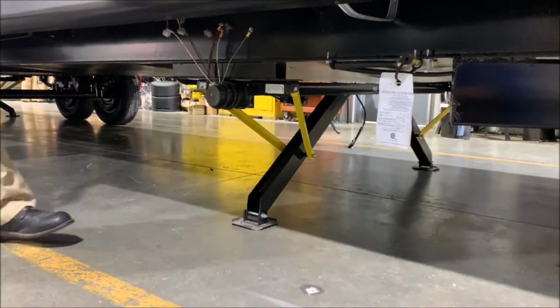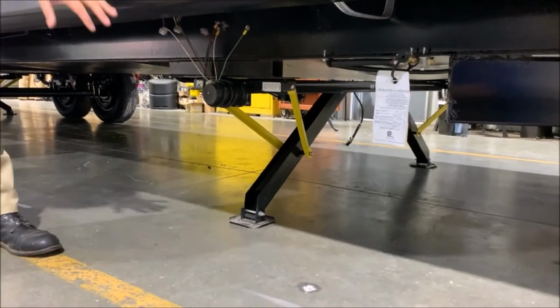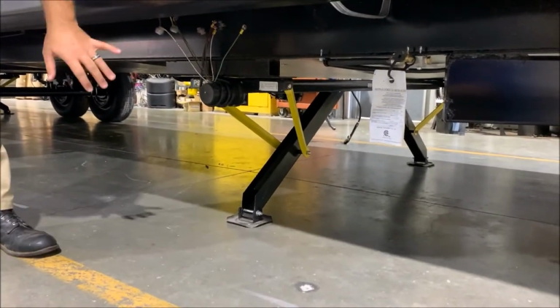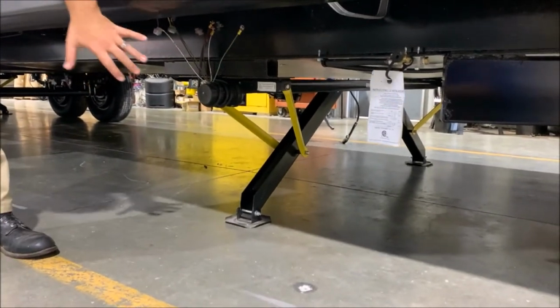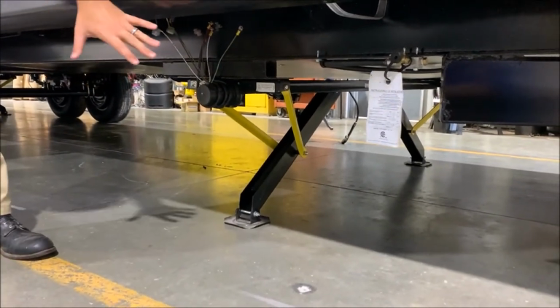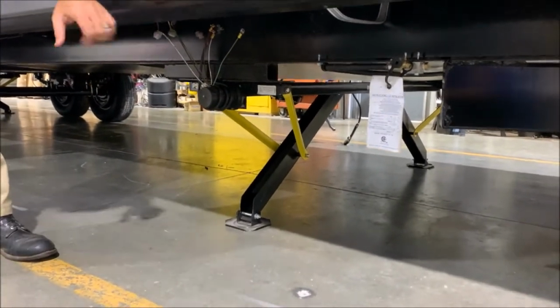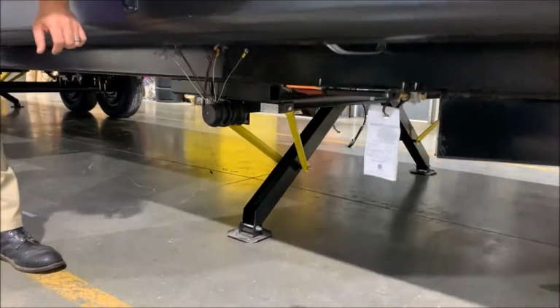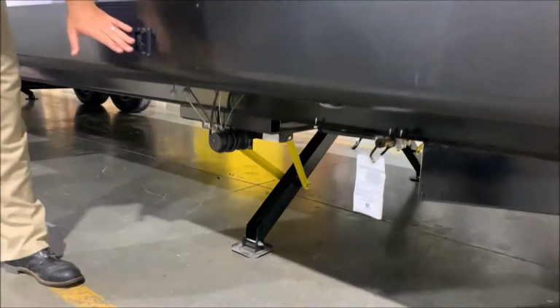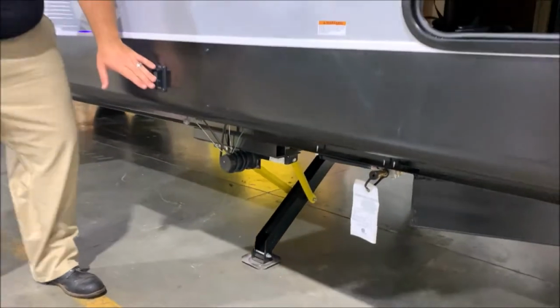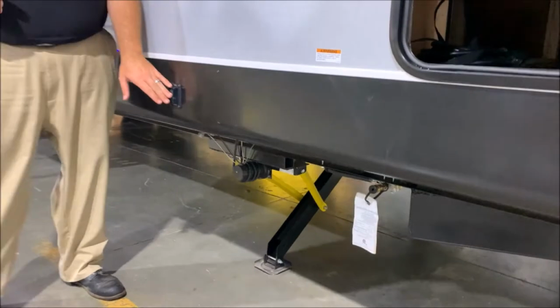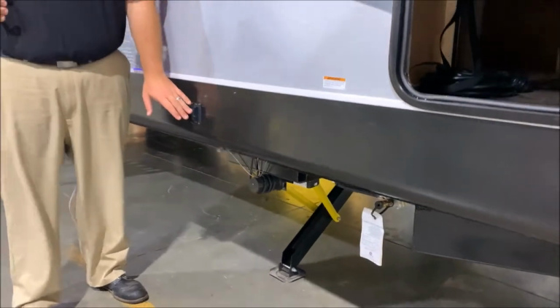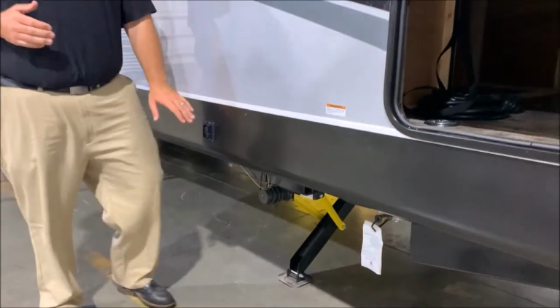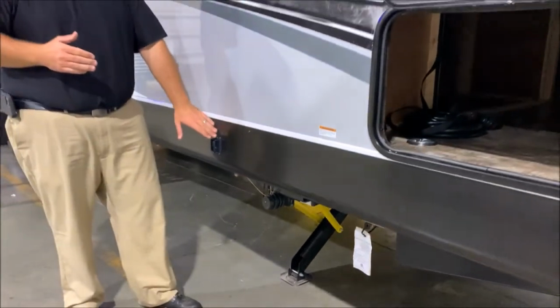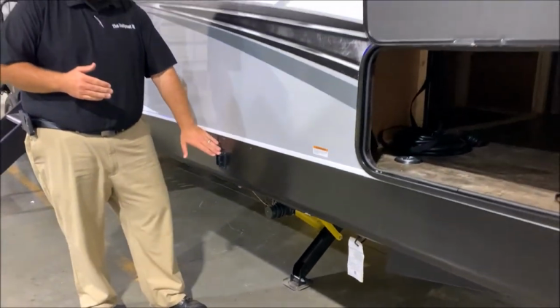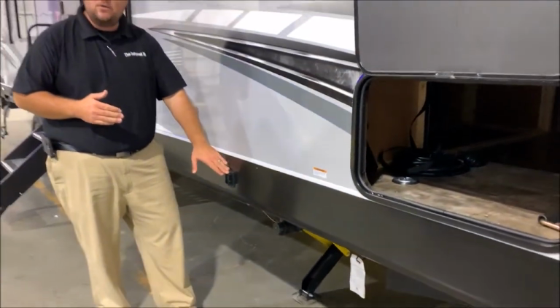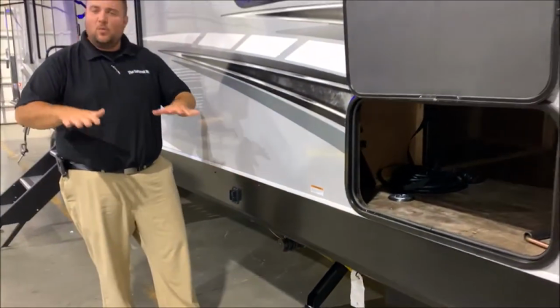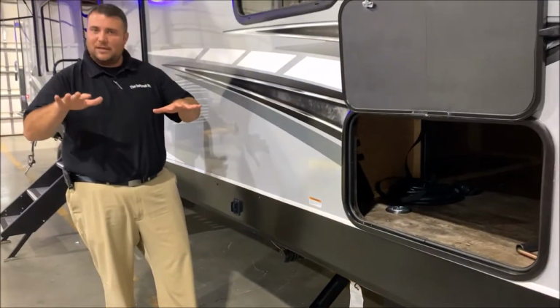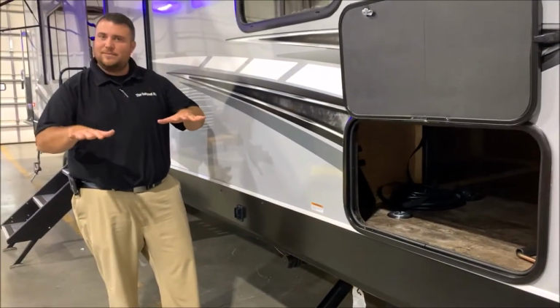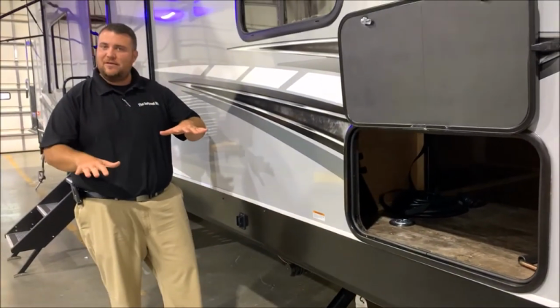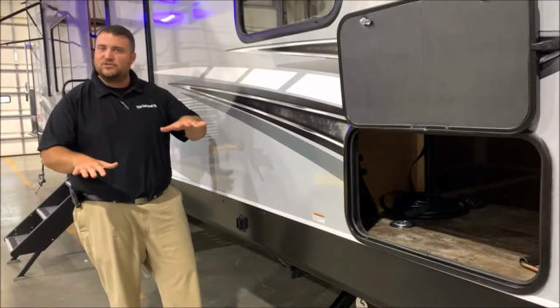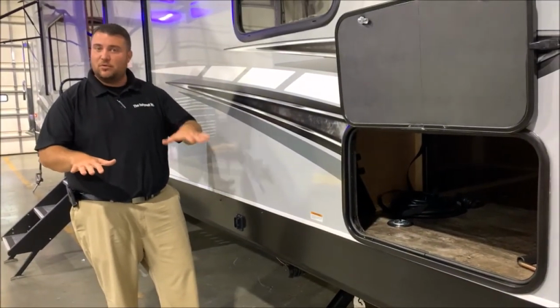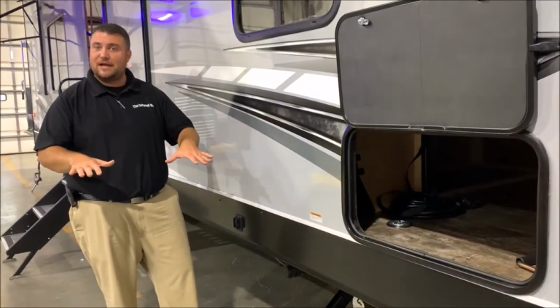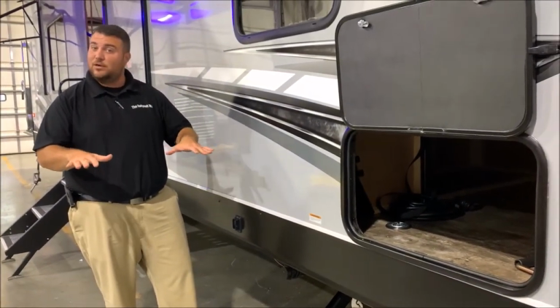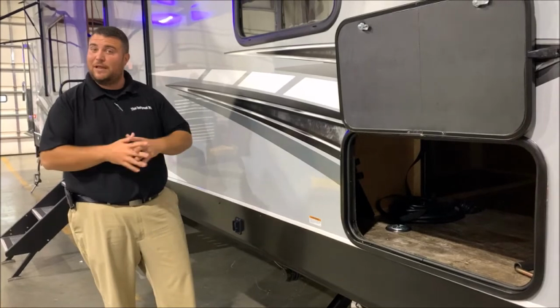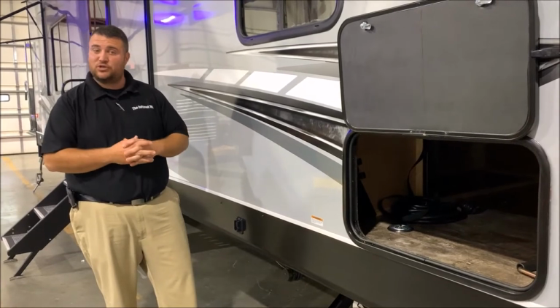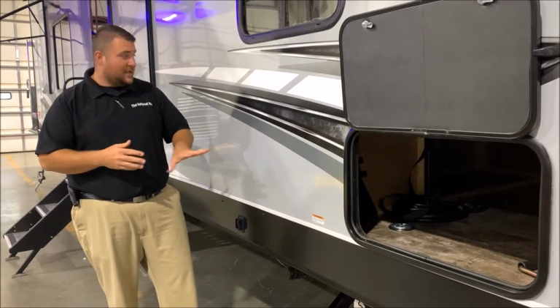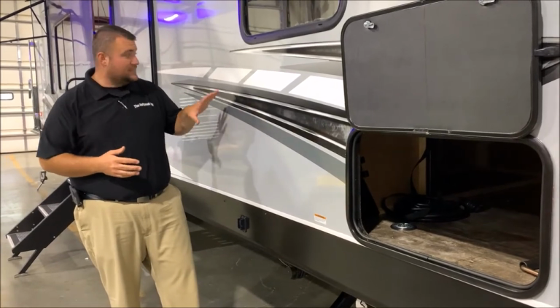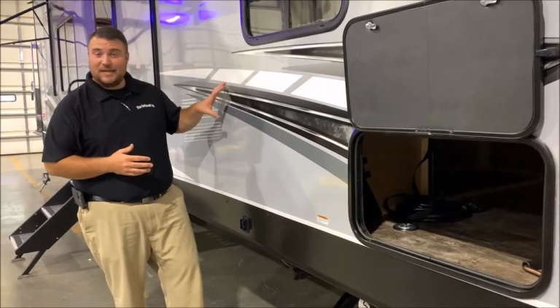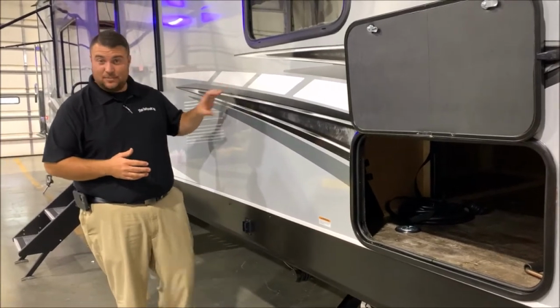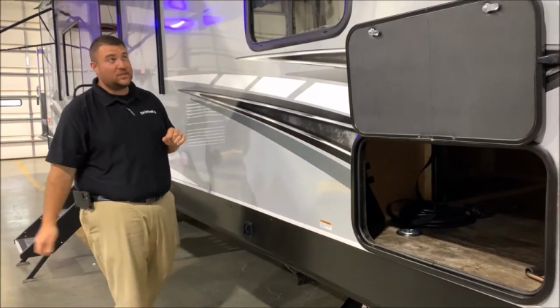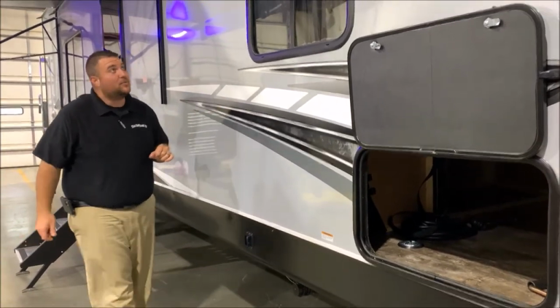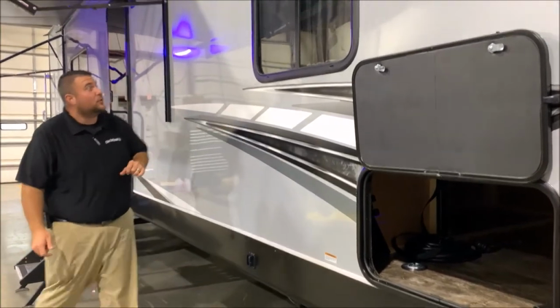With the electric jacks in front and back, there's a switch right here. One leg will come down and hit first, the other will follow, and they will equalize on pressure. That is designed to stabilize the camper for you.